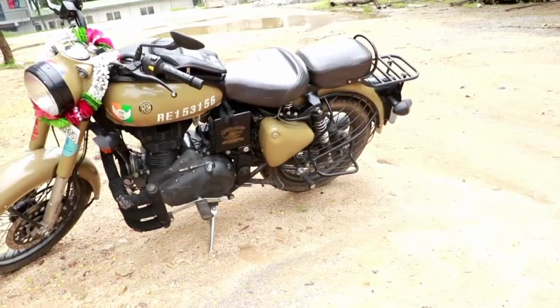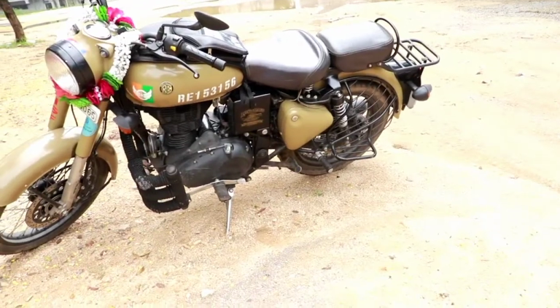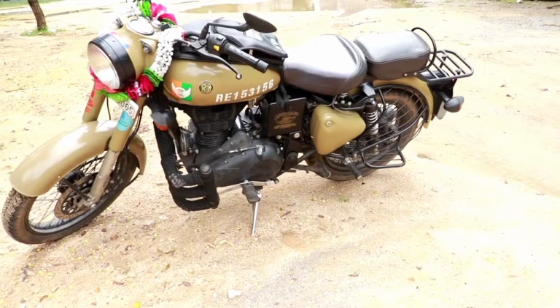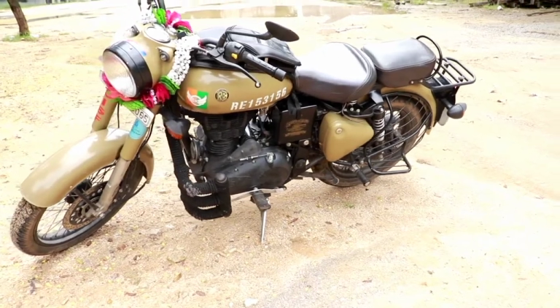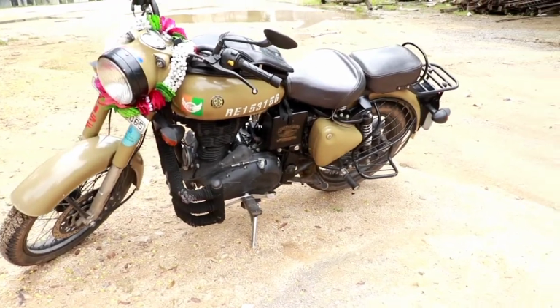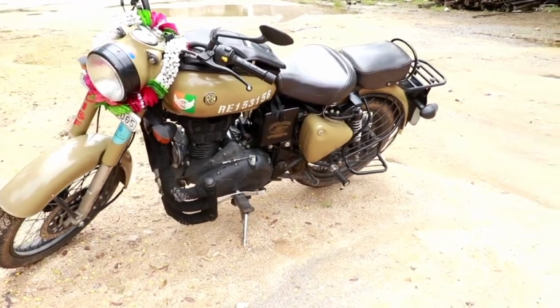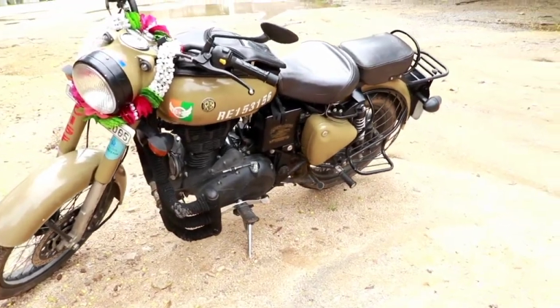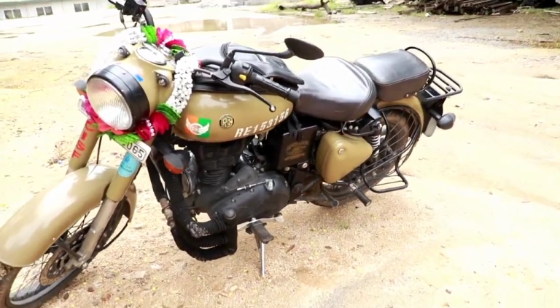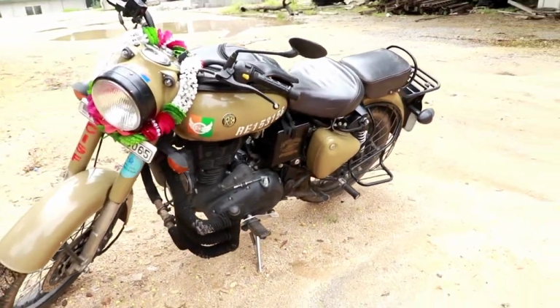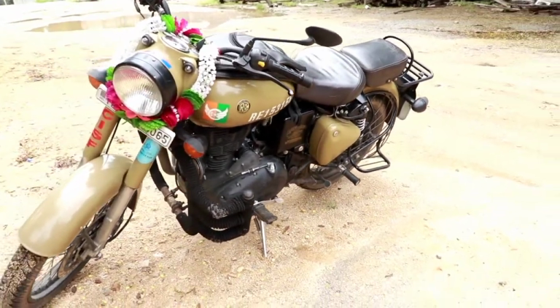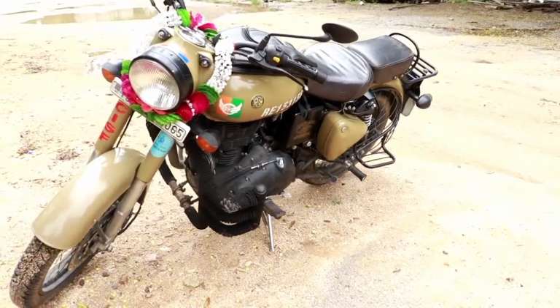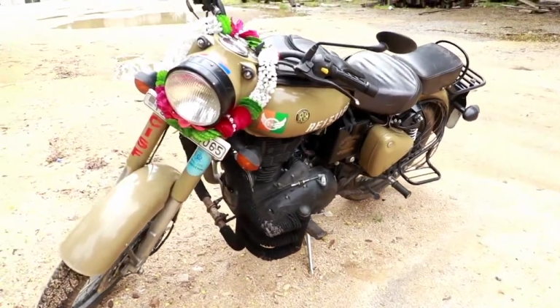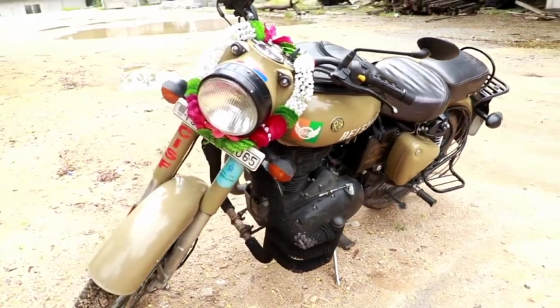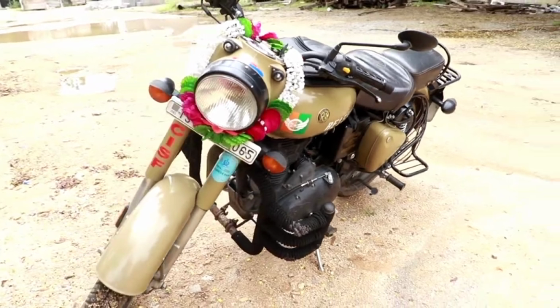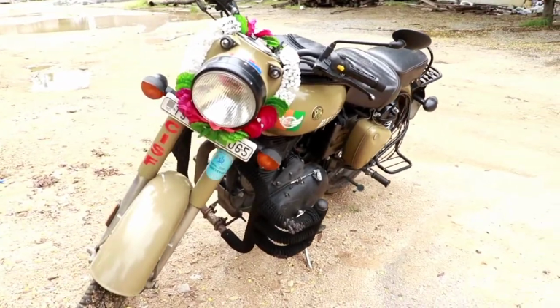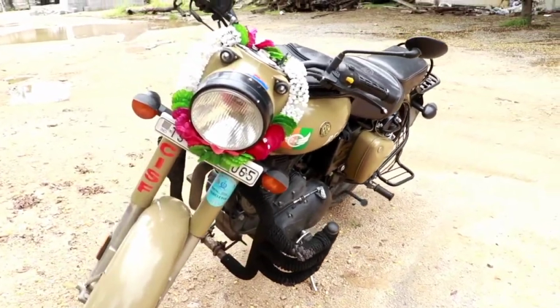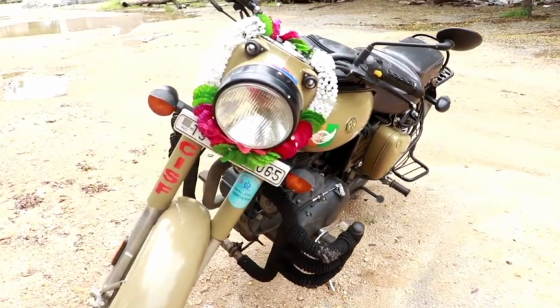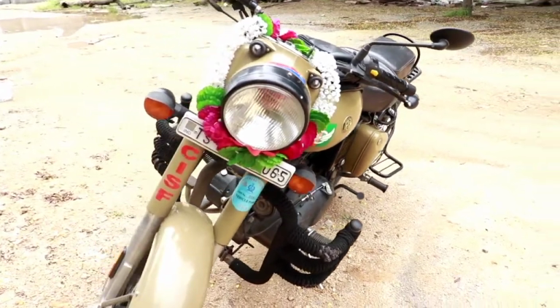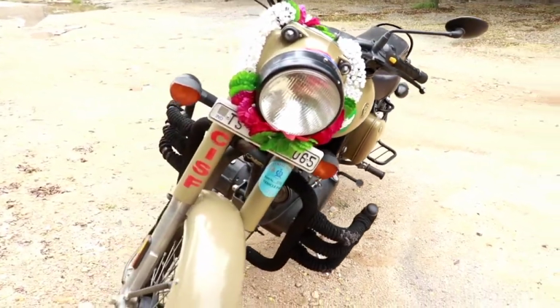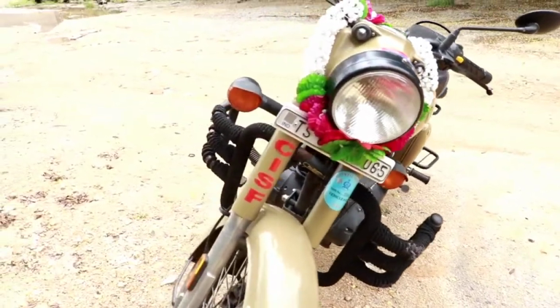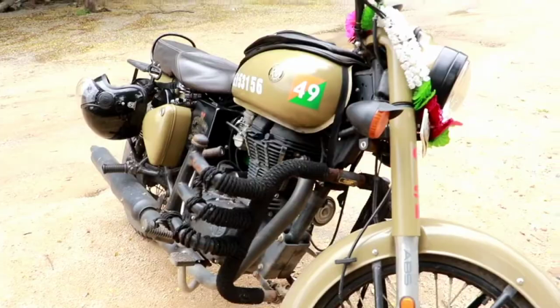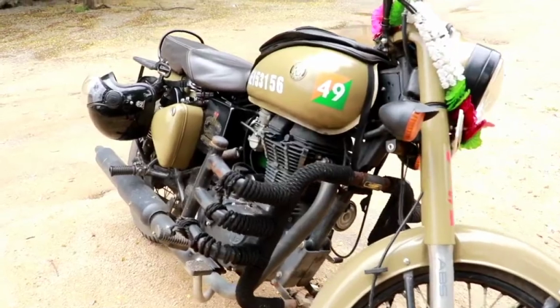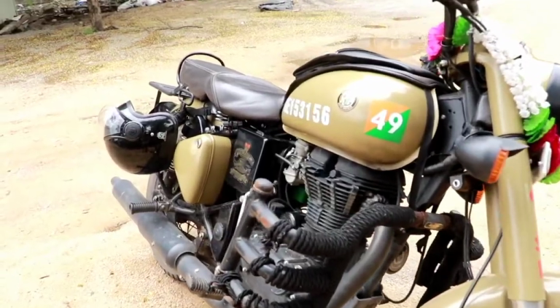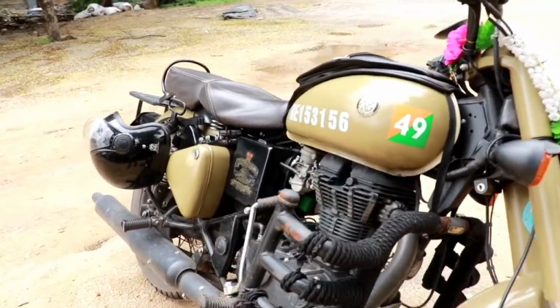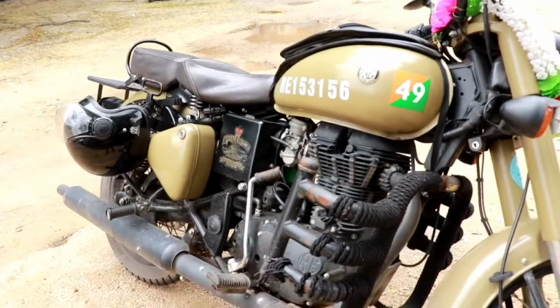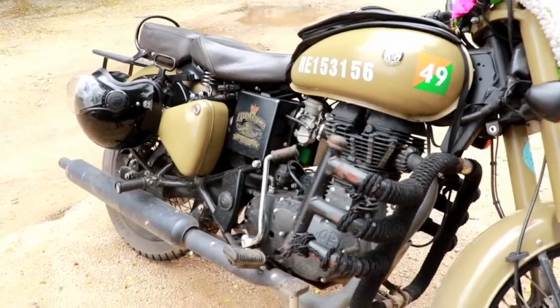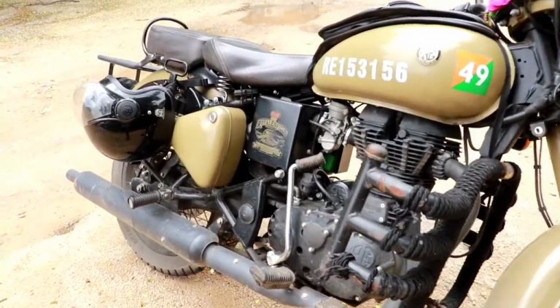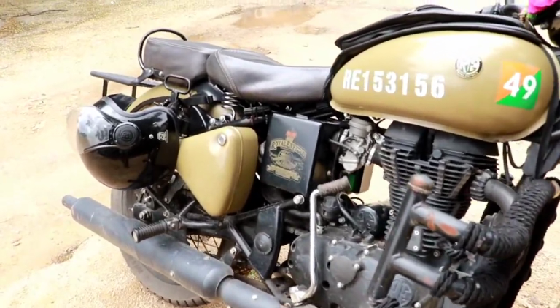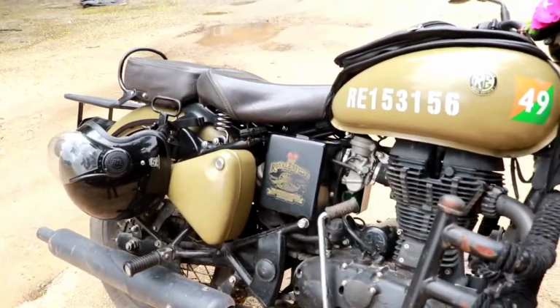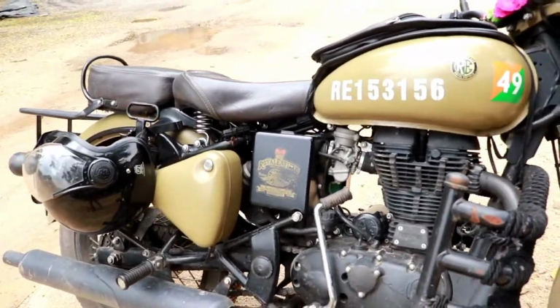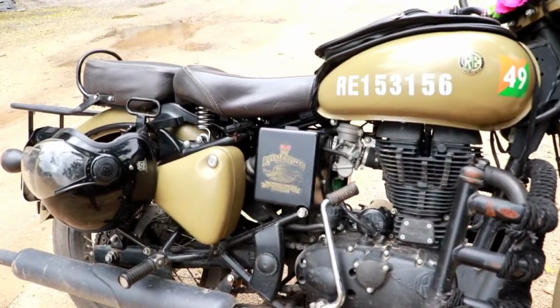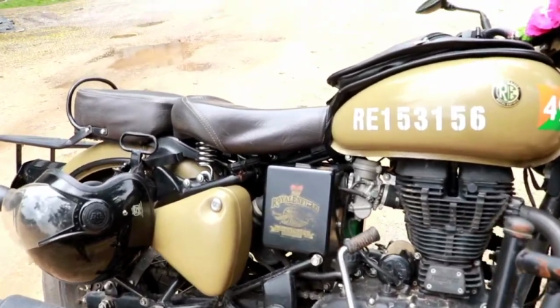For this color, I will tell you the name — this is Sandstorm color. This color is made for the Indian Army or the police force. I also see a matte black finish, a suspension, and the seat below.